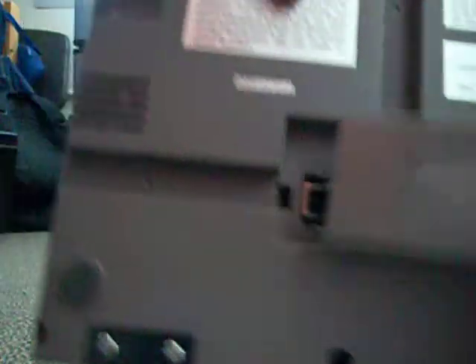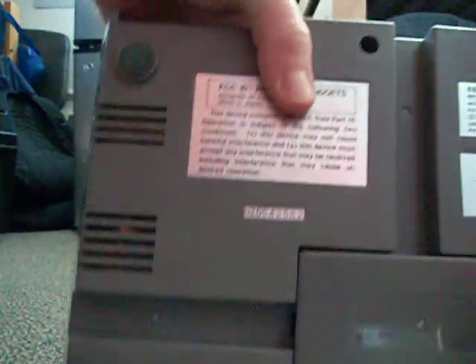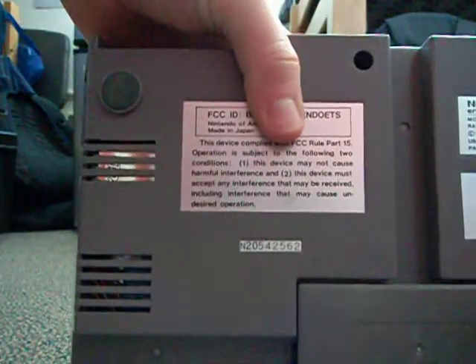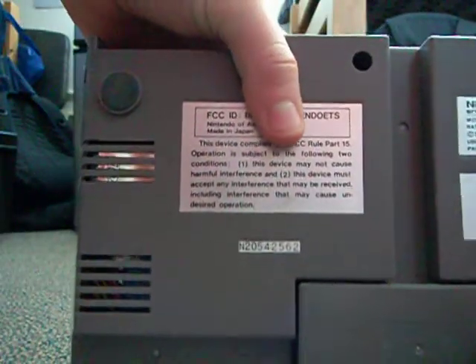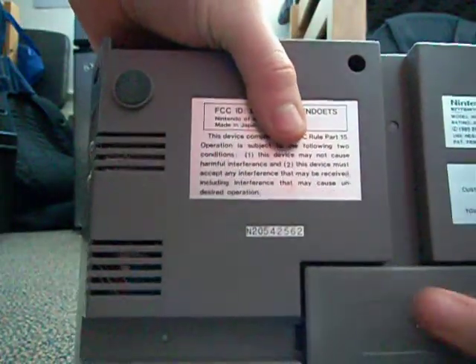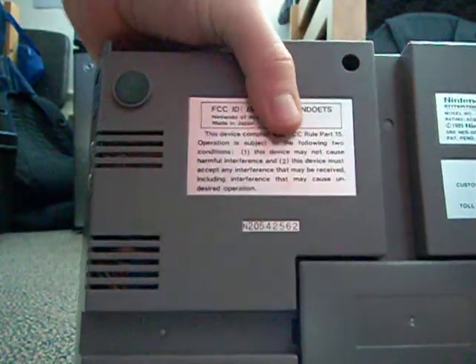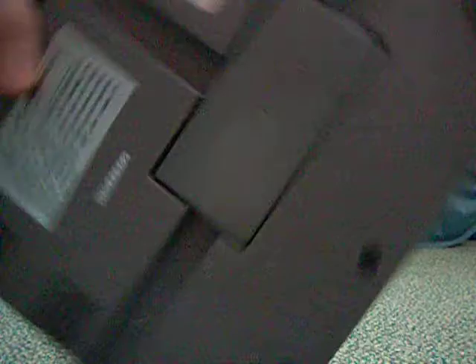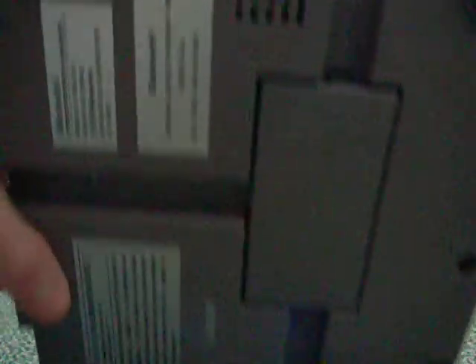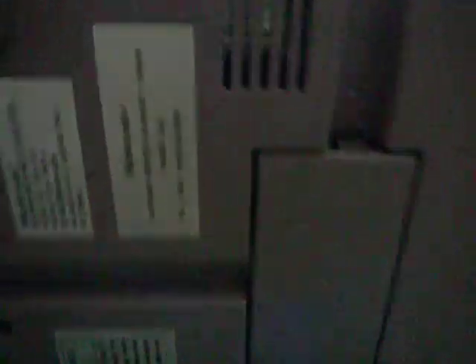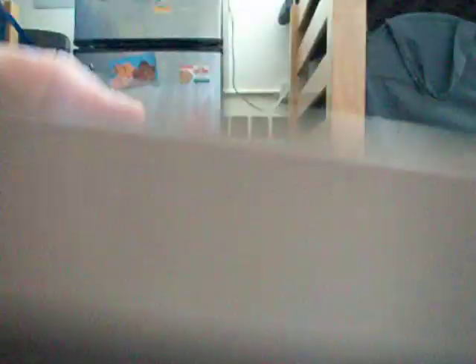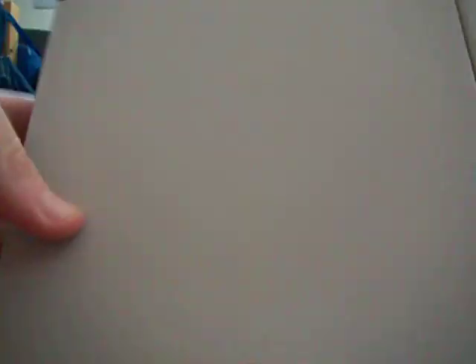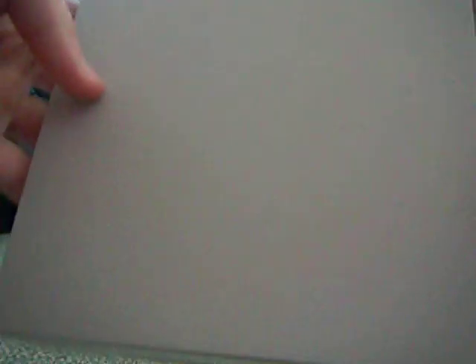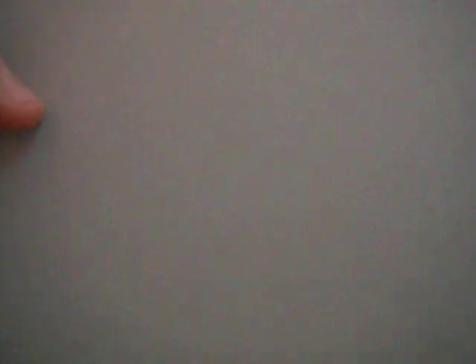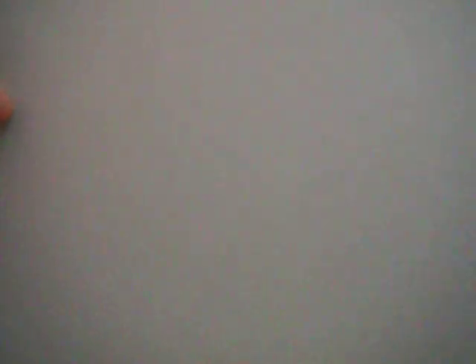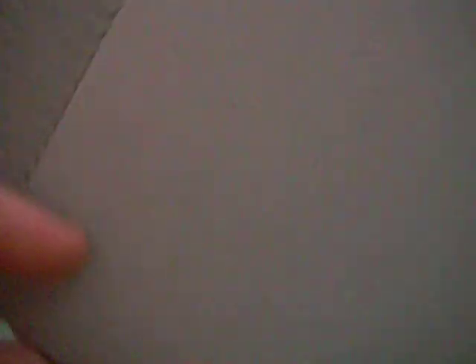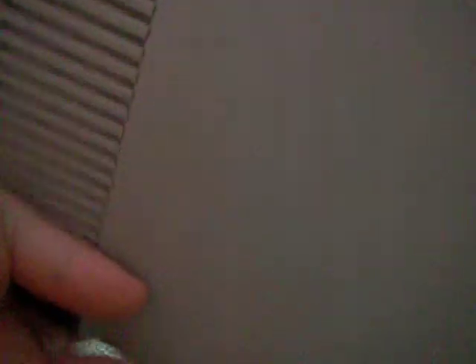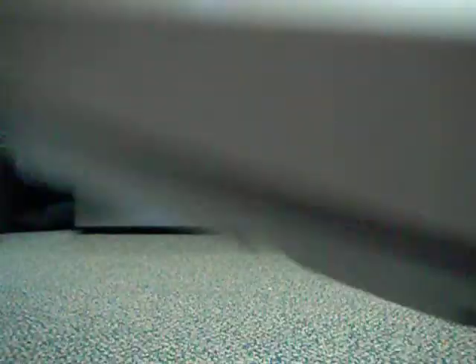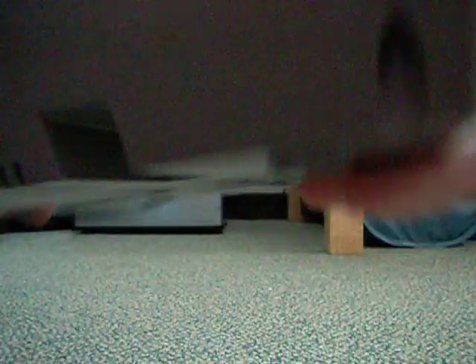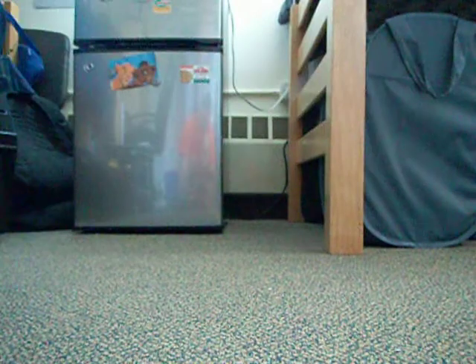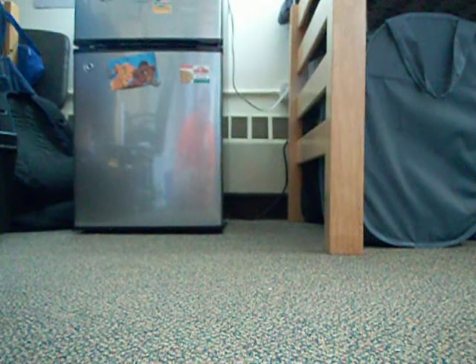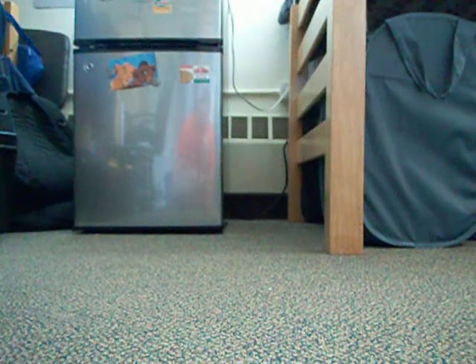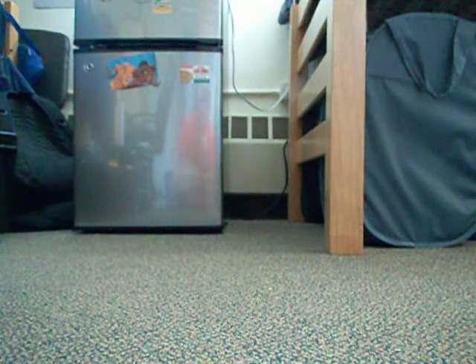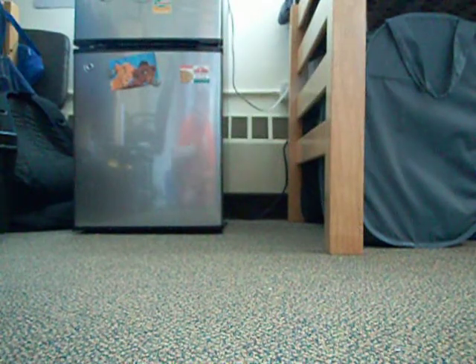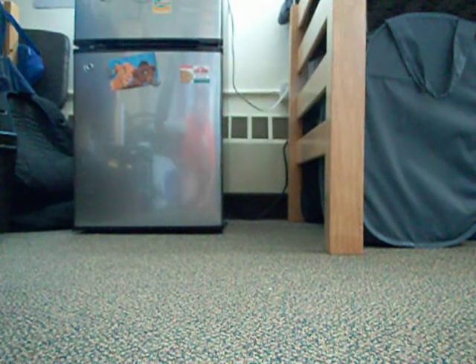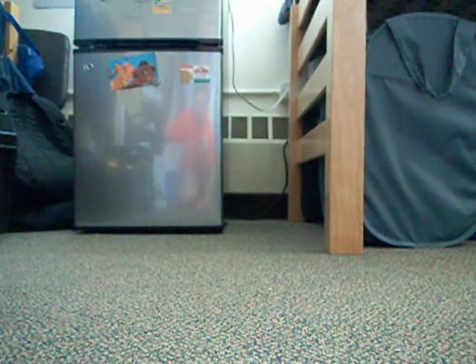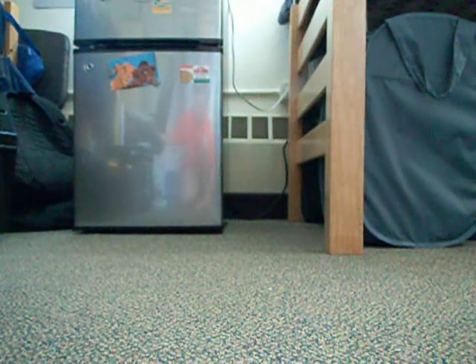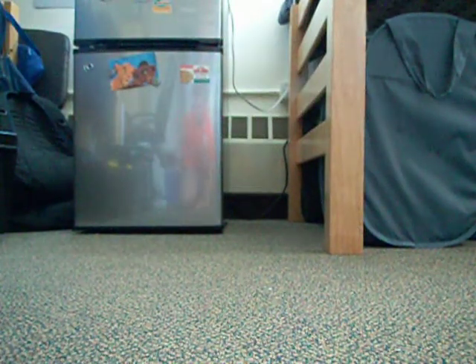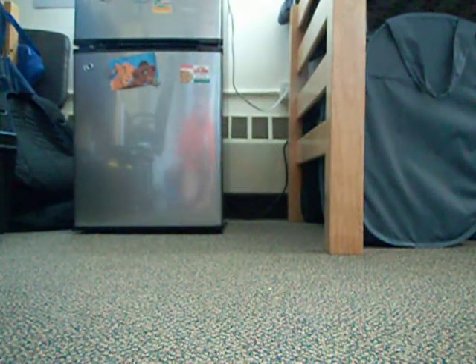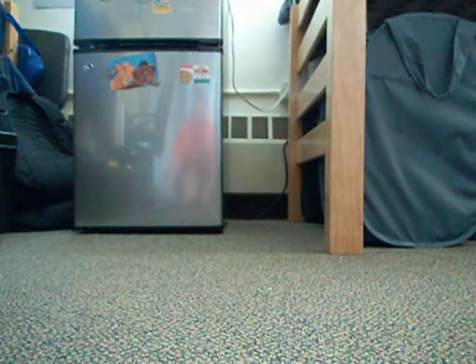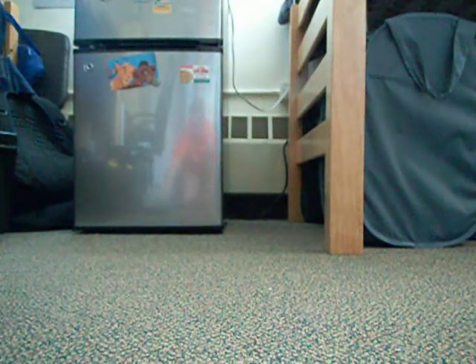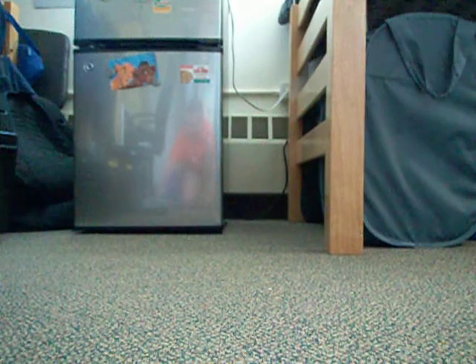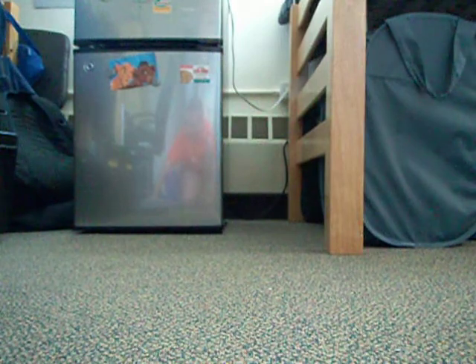If we would have gotten this system like in Japan... It's in really good shape — as you can tell, it hasn't yellowed or anything. The reason I made this video separate from the console video was because I want to show some stuff.